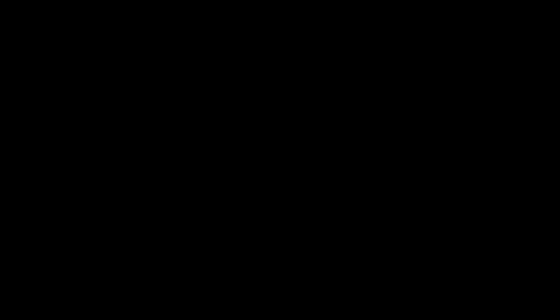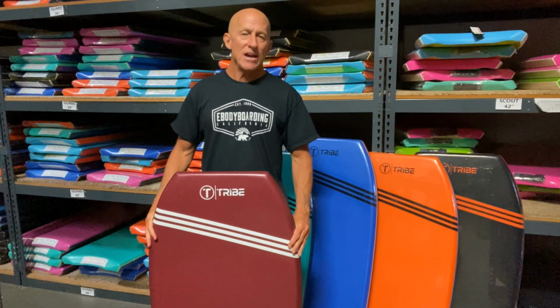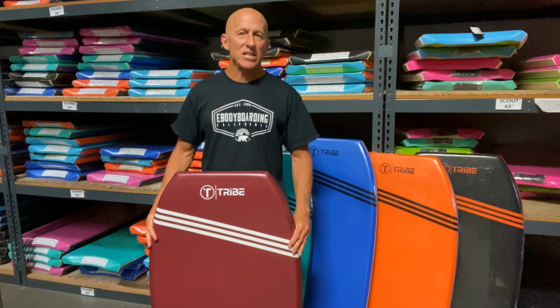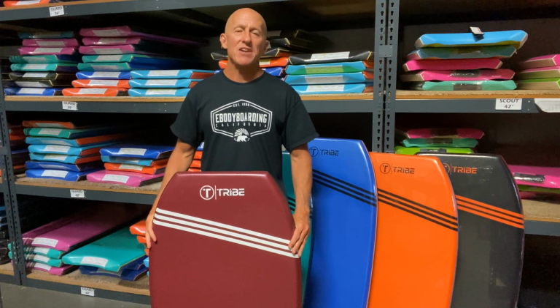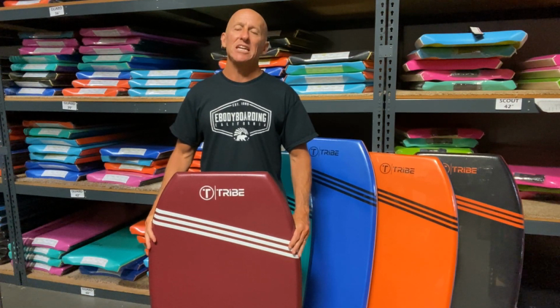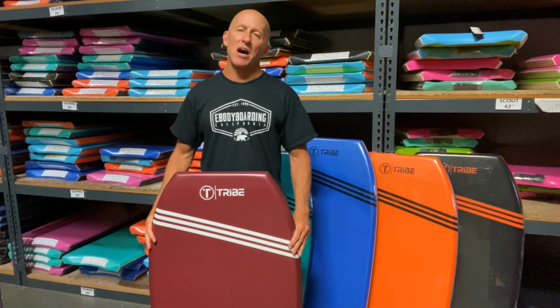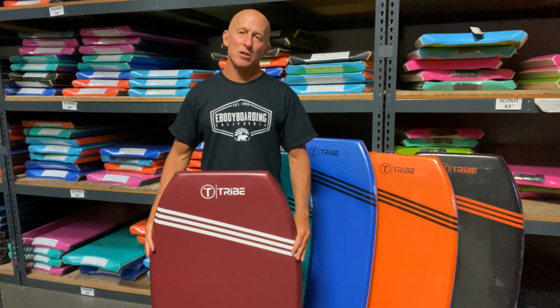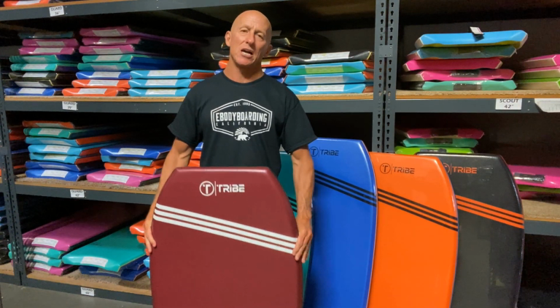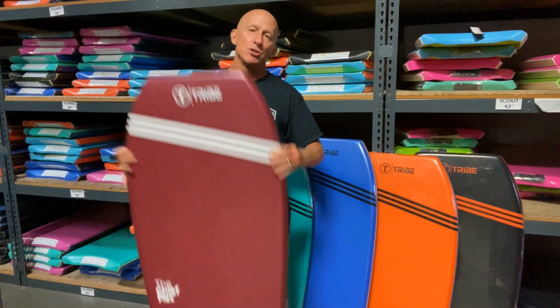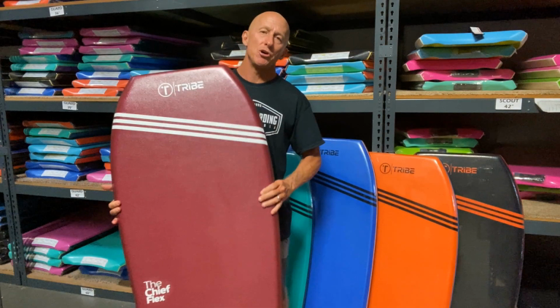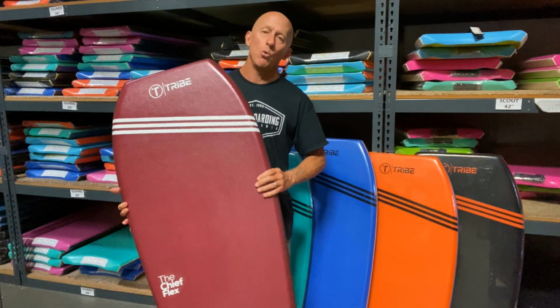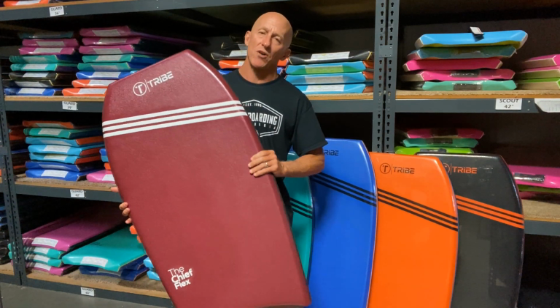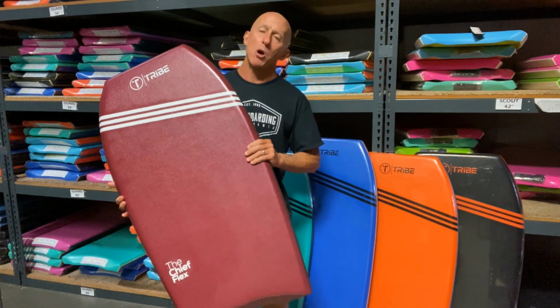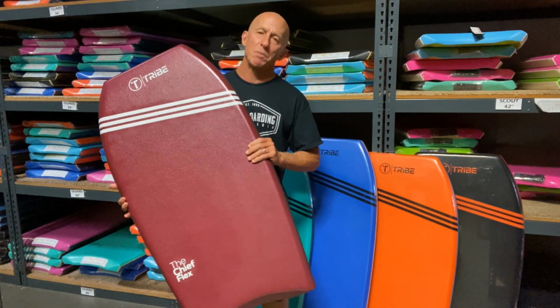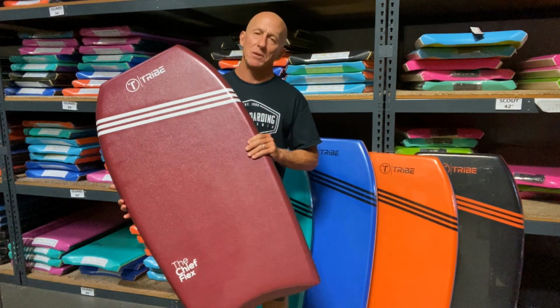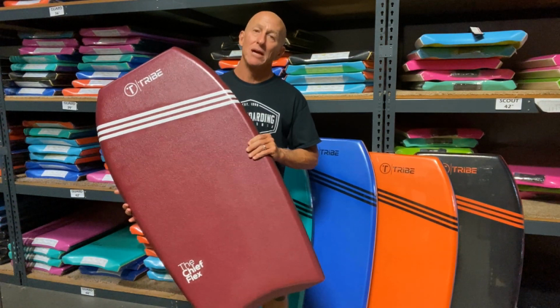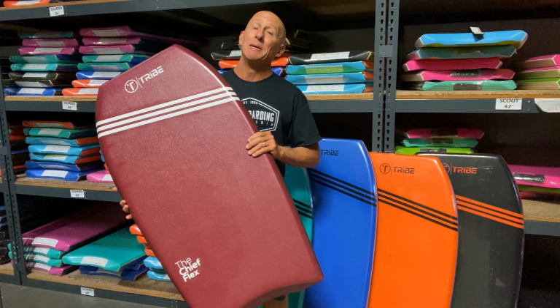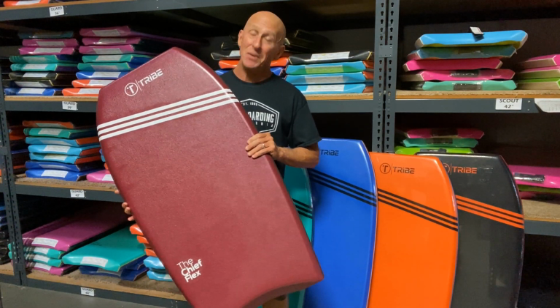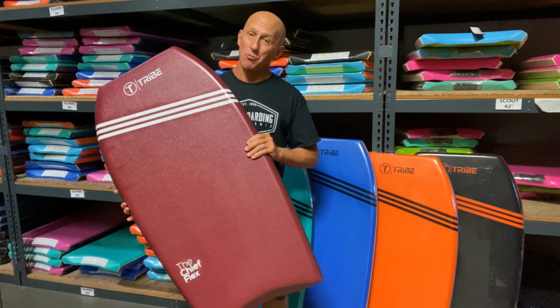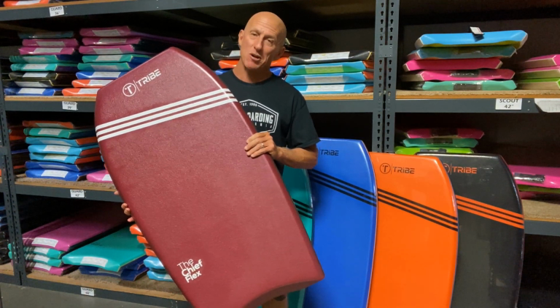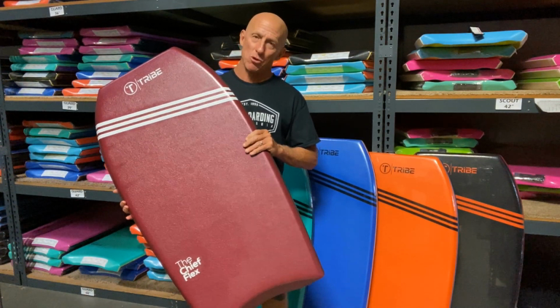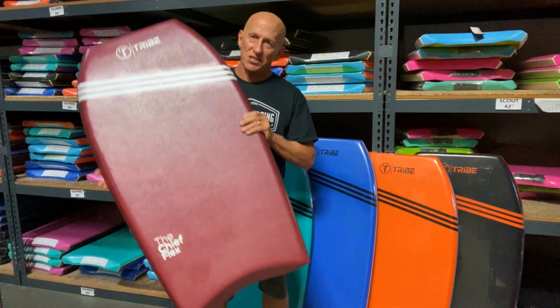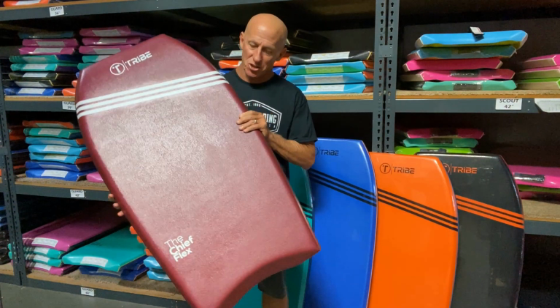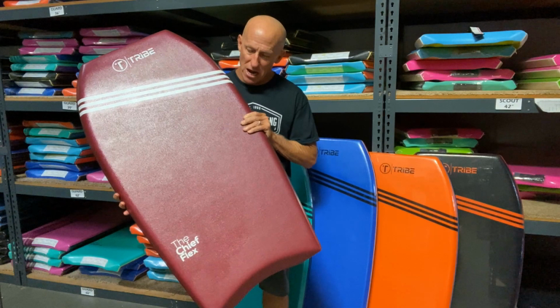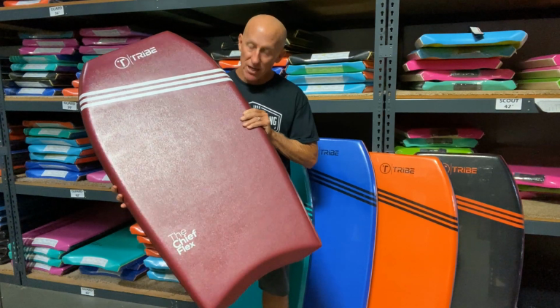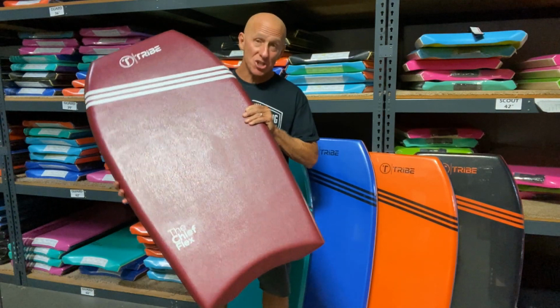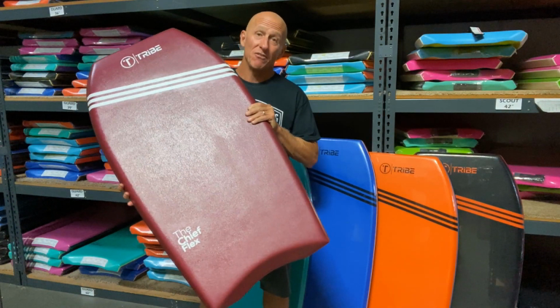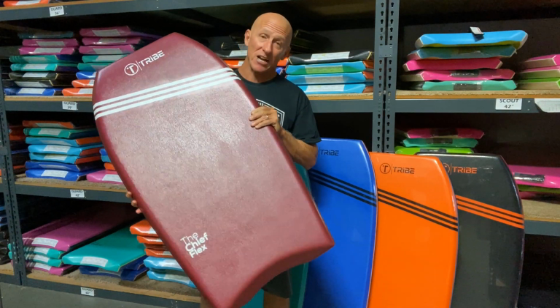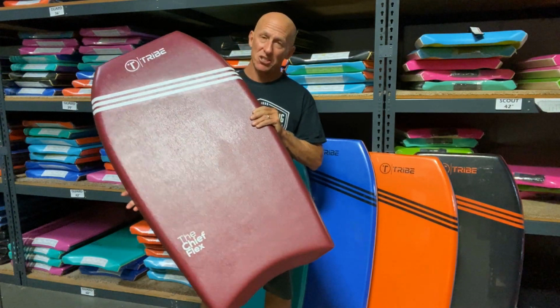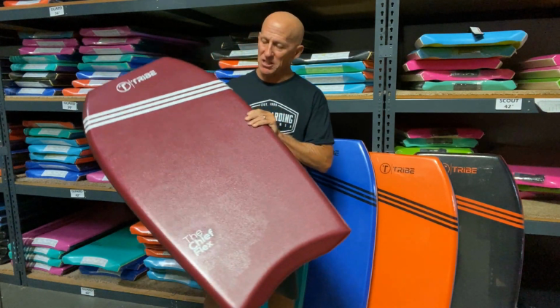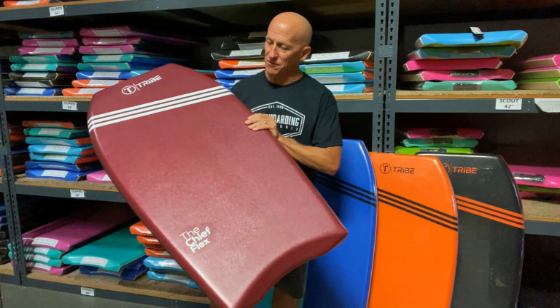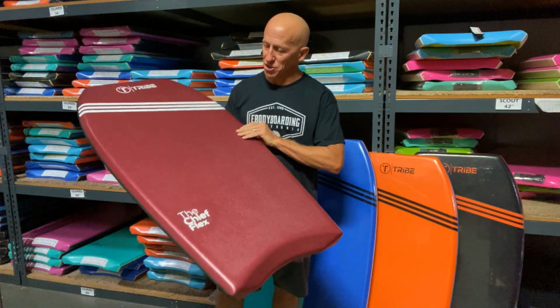Hey everybody, Jay from eBodyboarding.com here to show you one of our most popular big rider boards. This is the Tribe Chief Flex. Let's talk about some of the features.